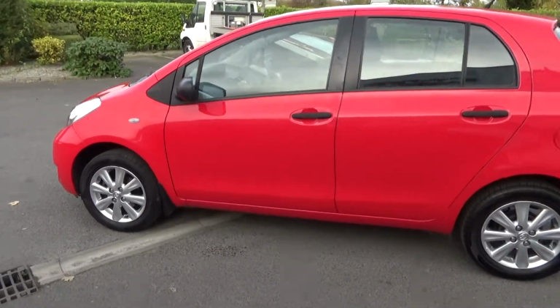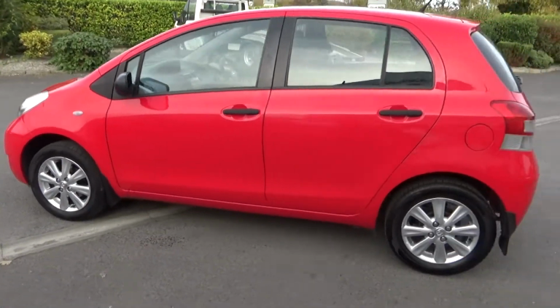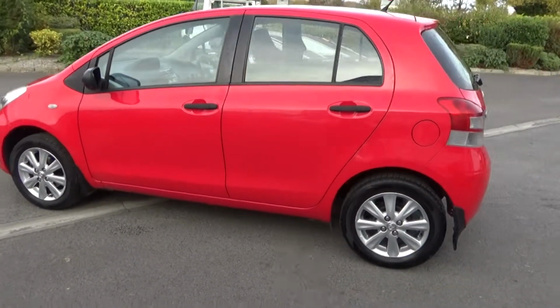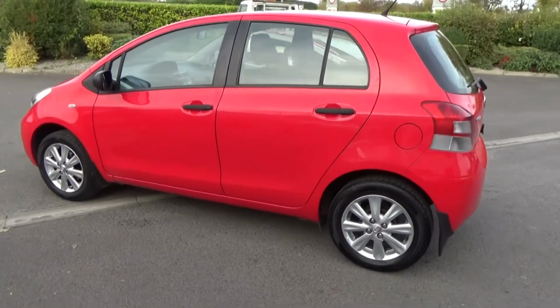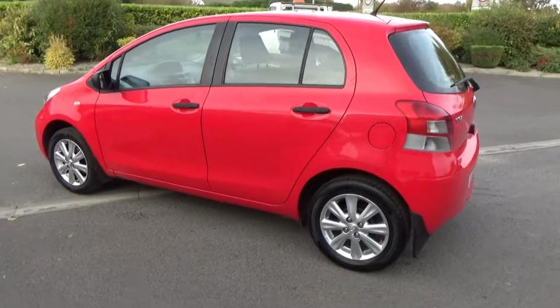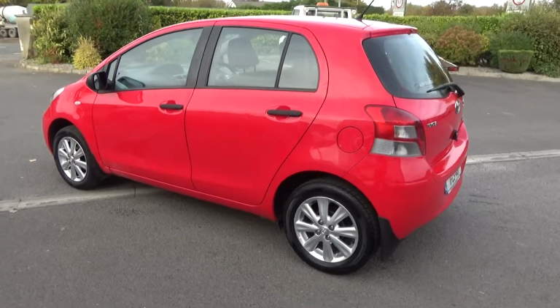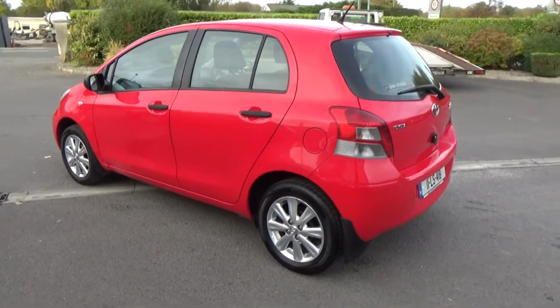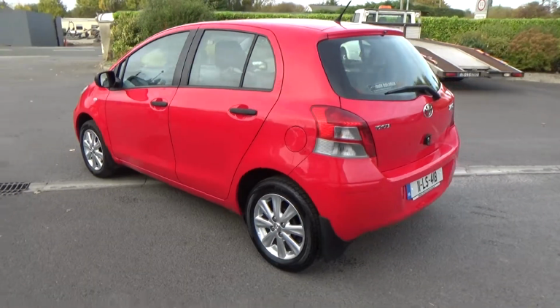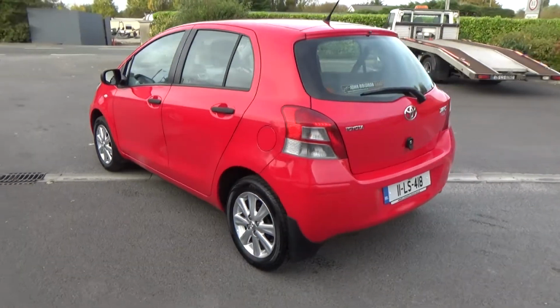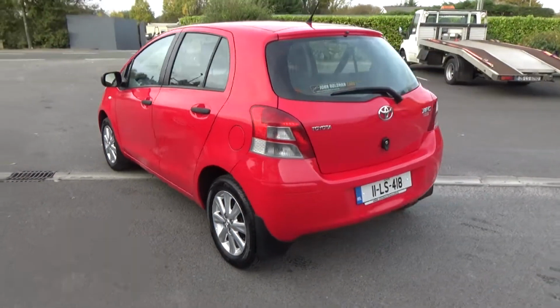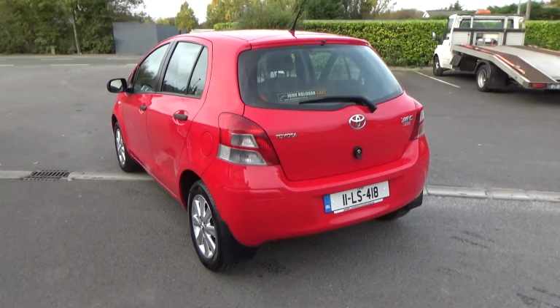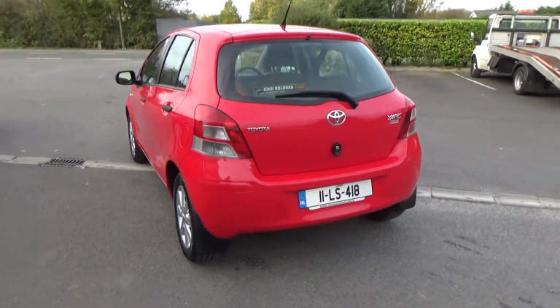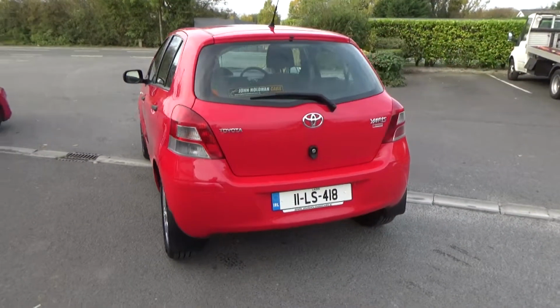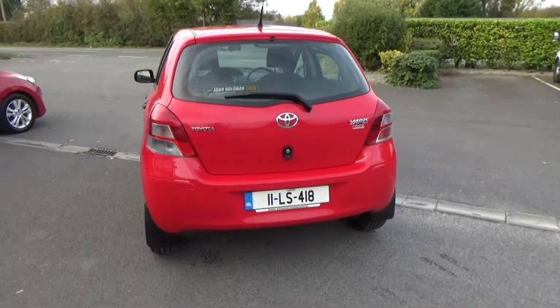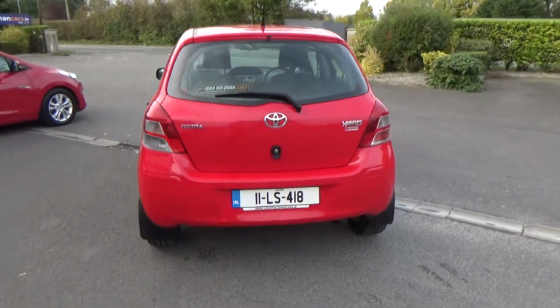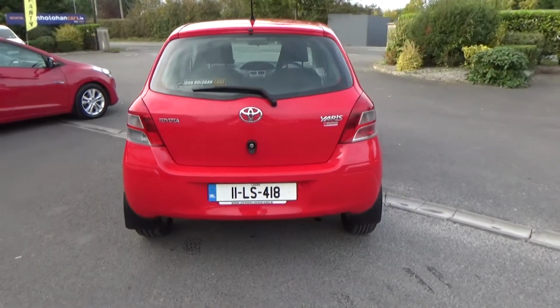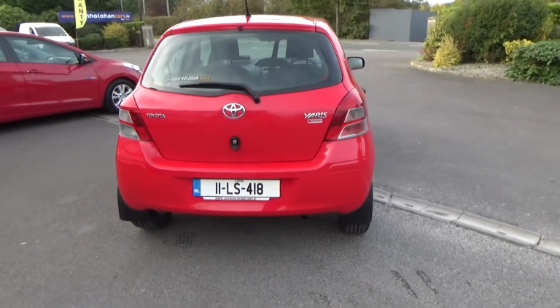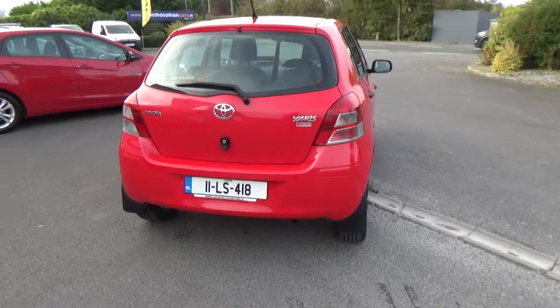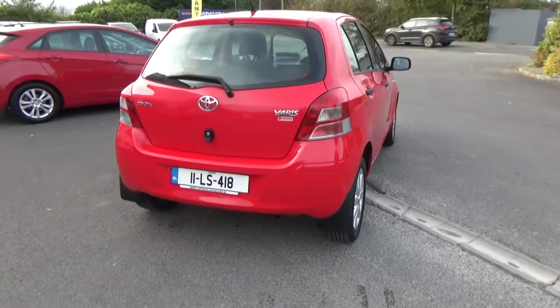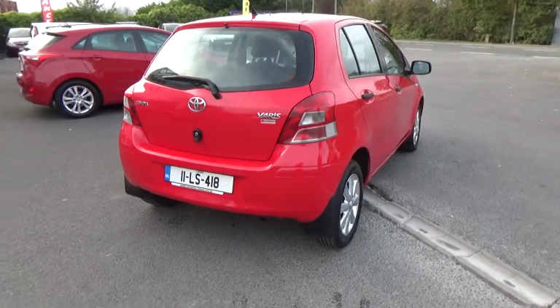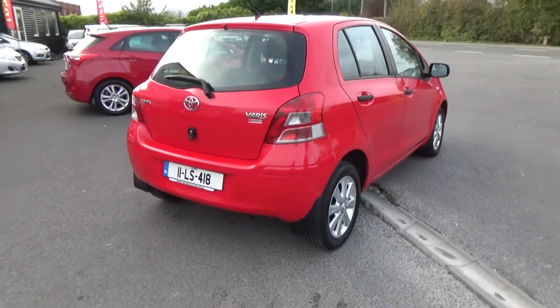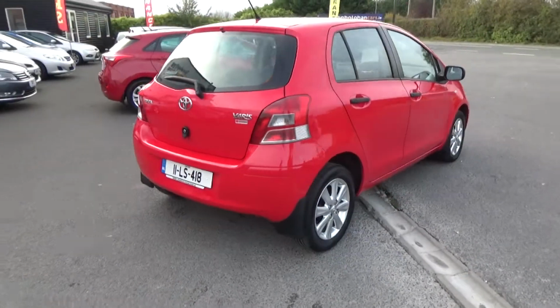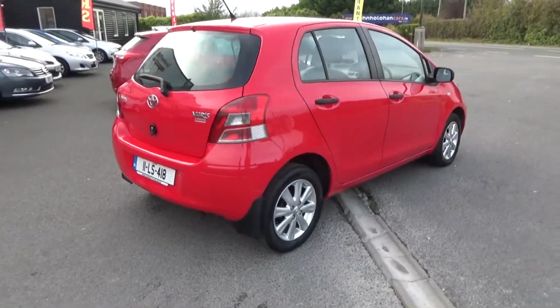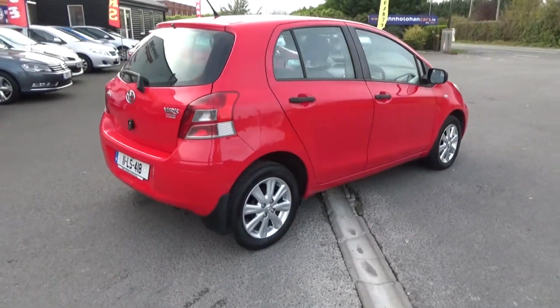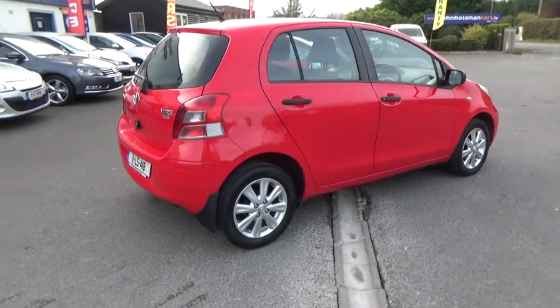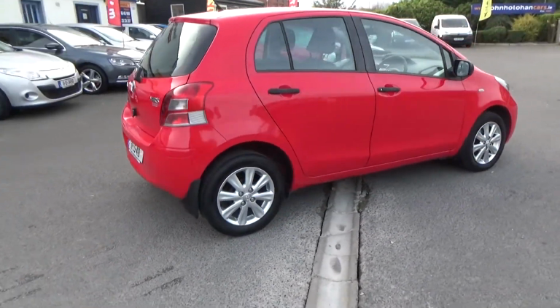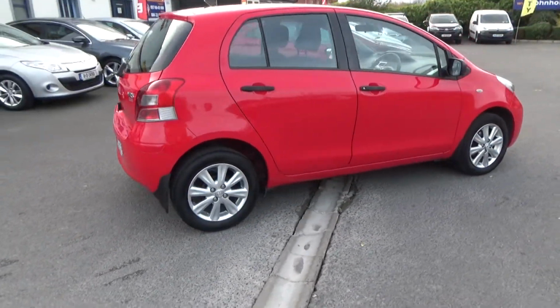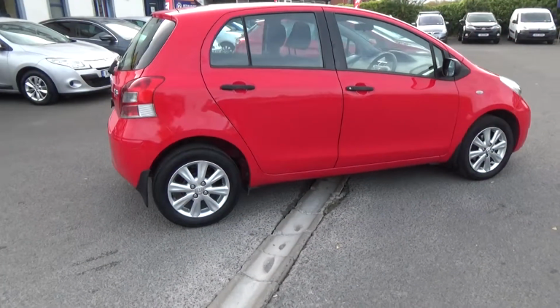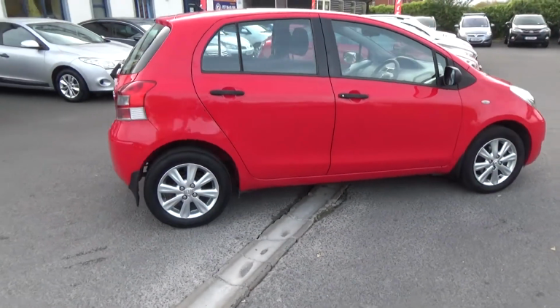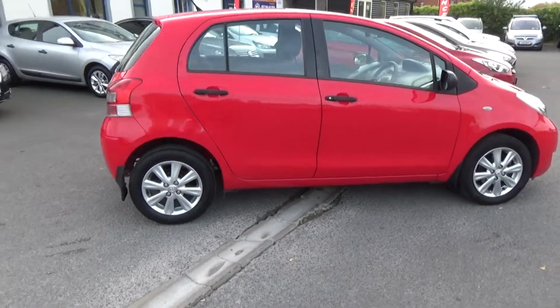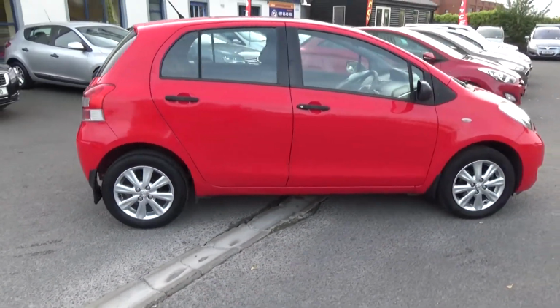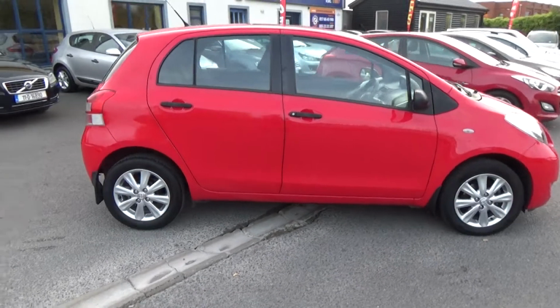Nice alloy wheels. Full Toyota service history. All our cars of course come with Carfax history, just to verify they've never been crashed or stolen. It's a really smart little young person's car.